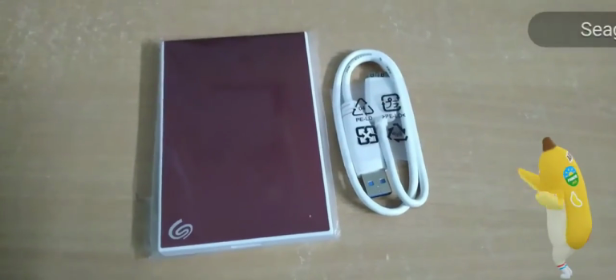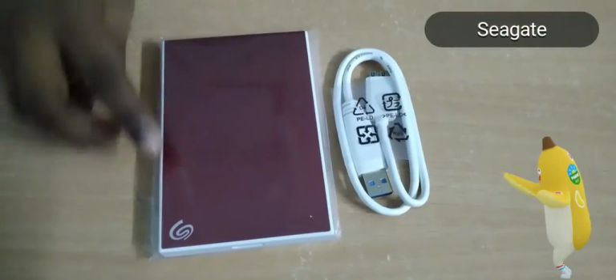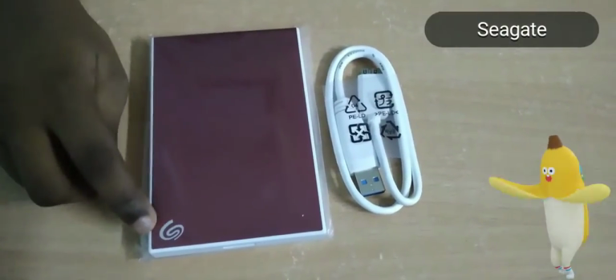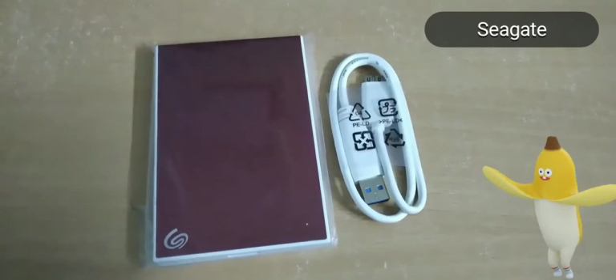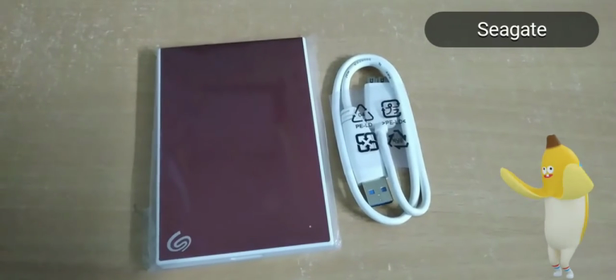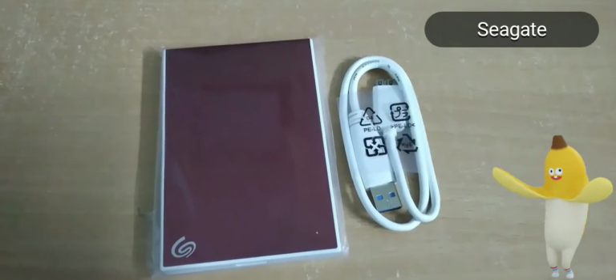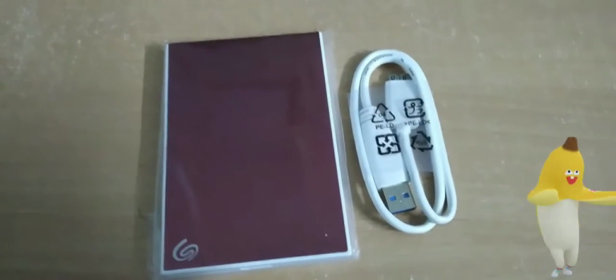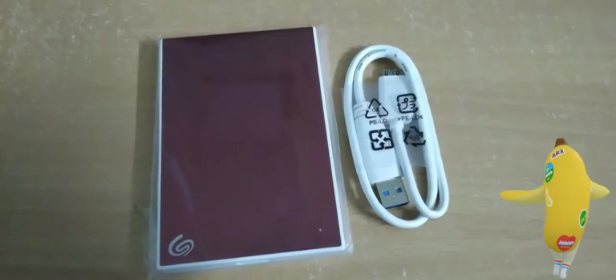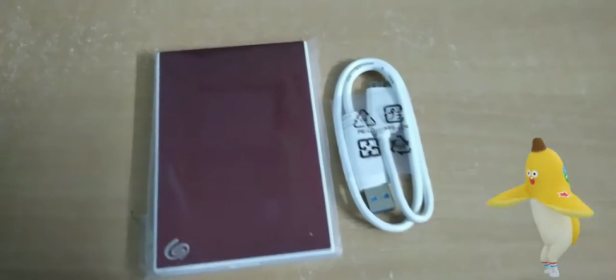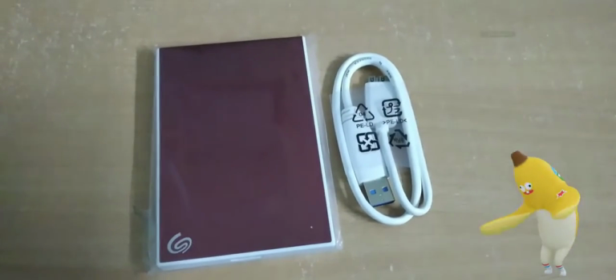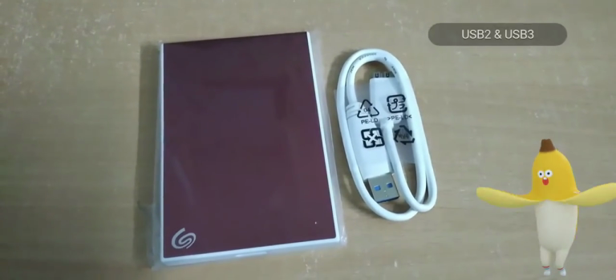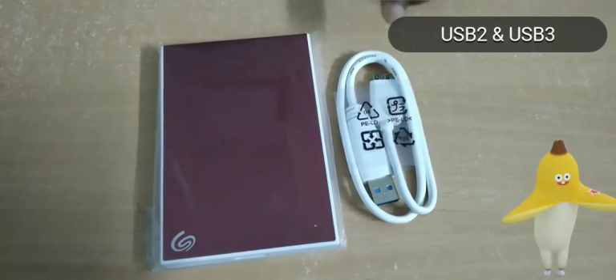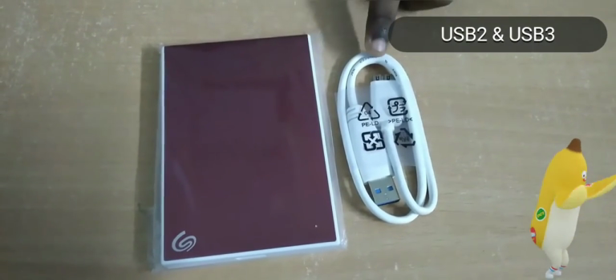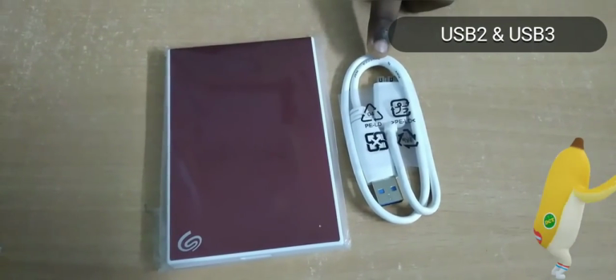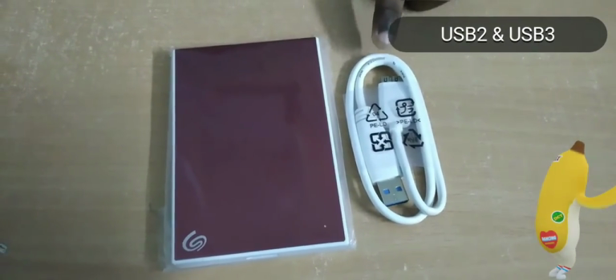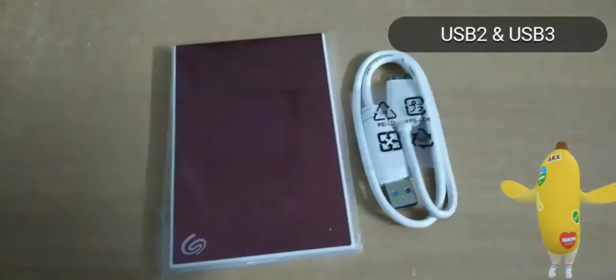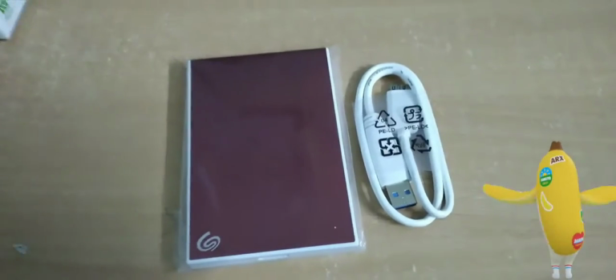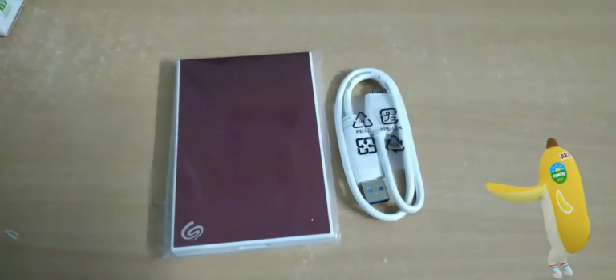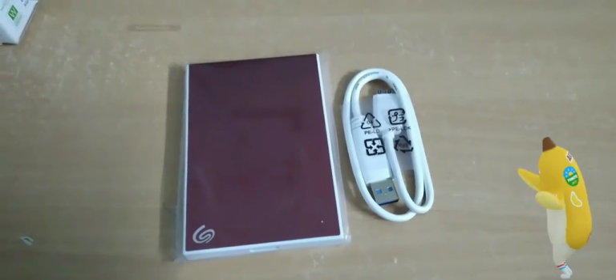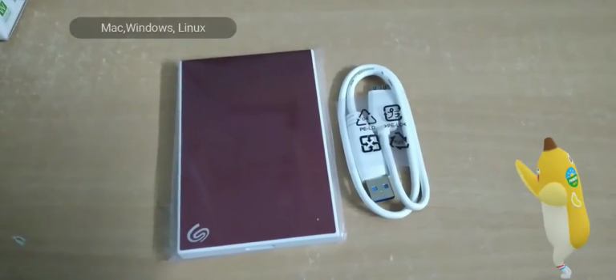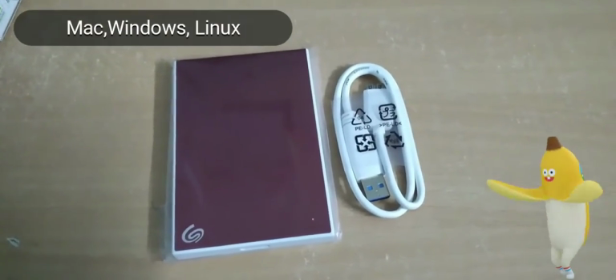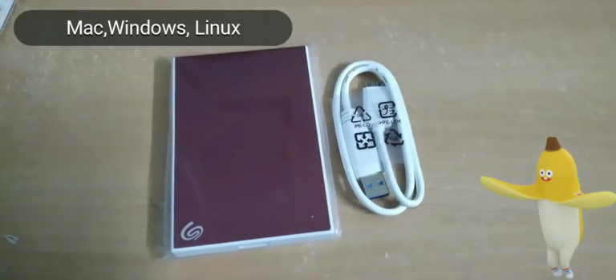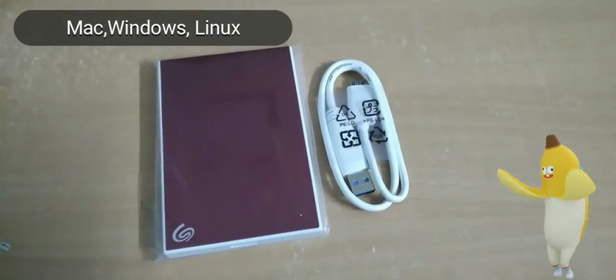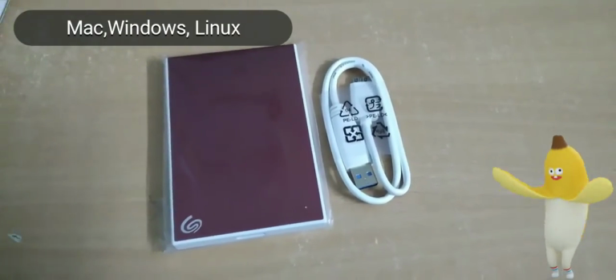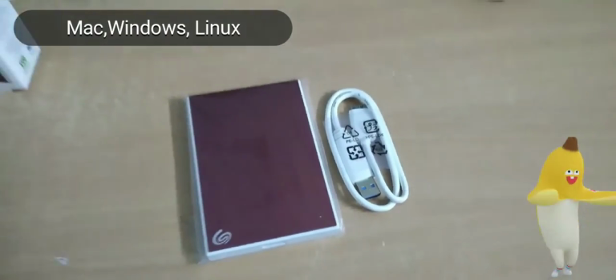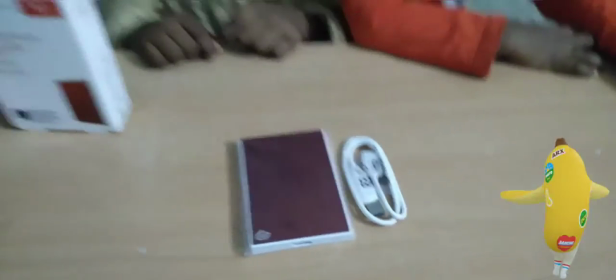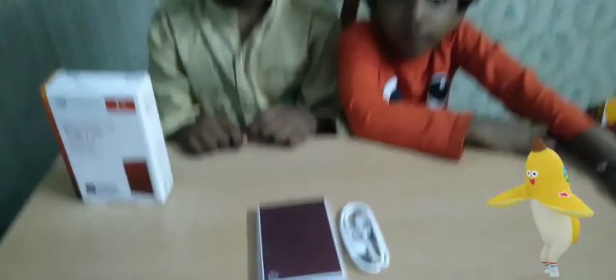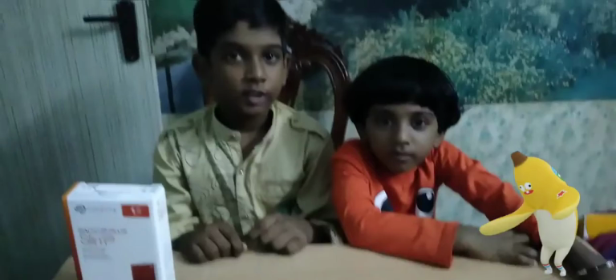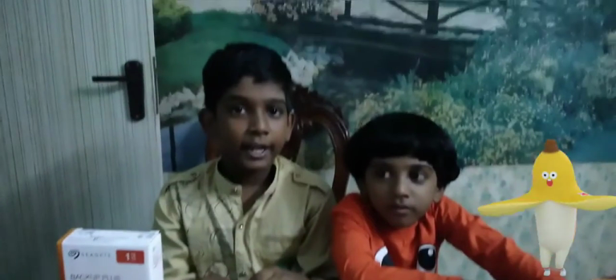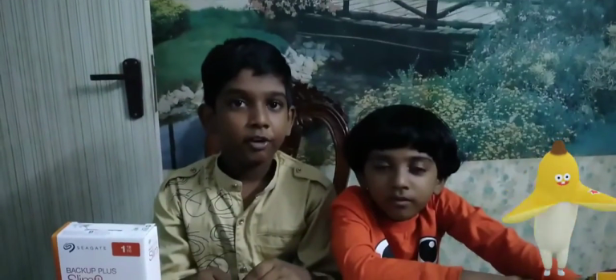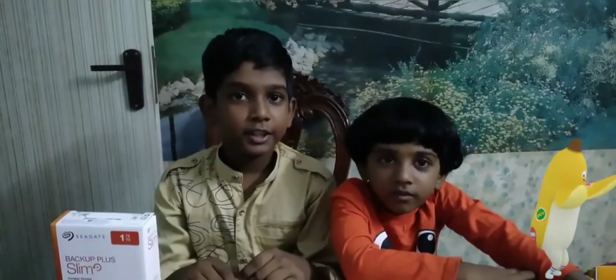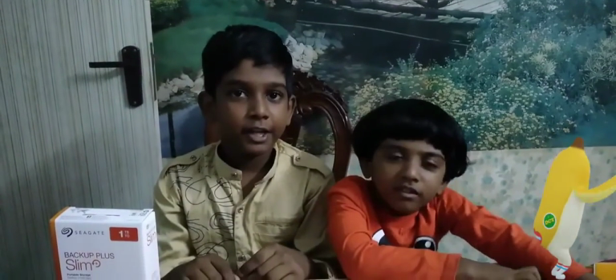Seagate. Wire door drive. Thanks for watching the video.